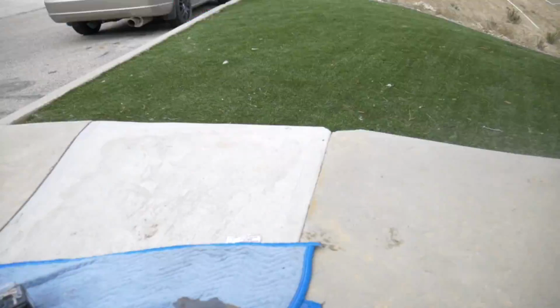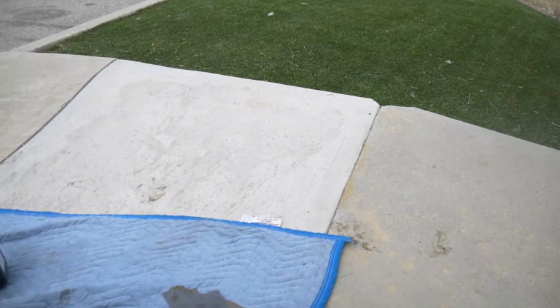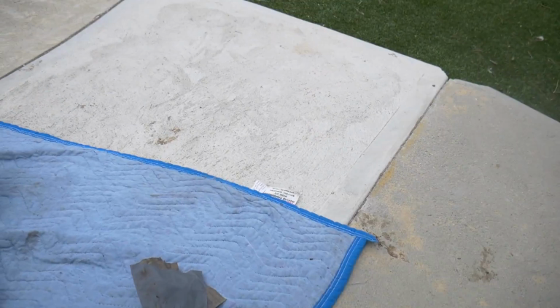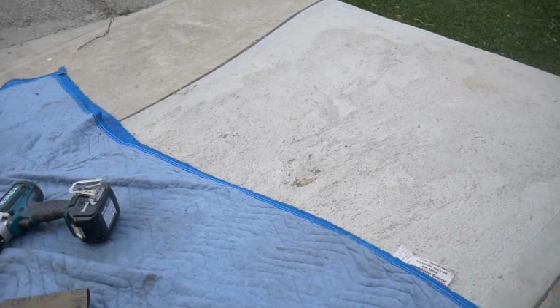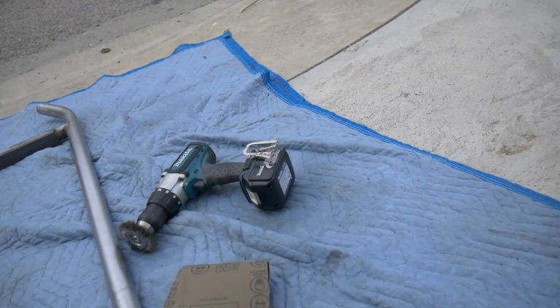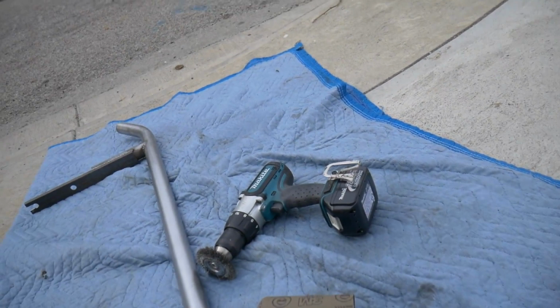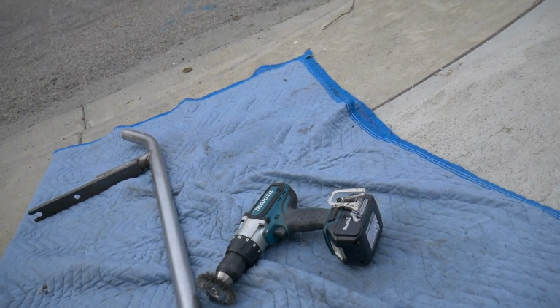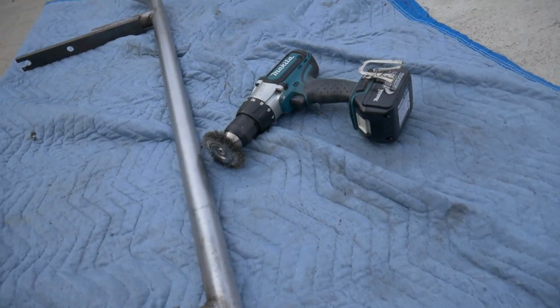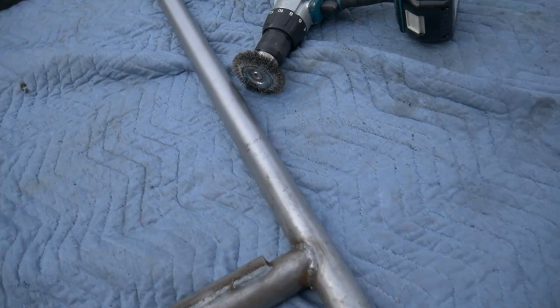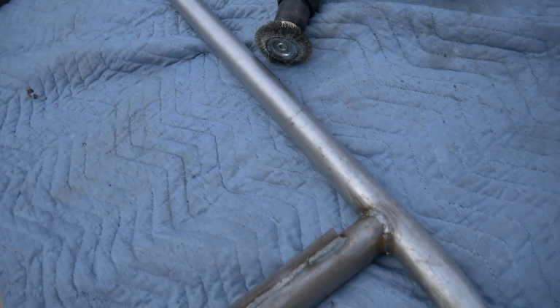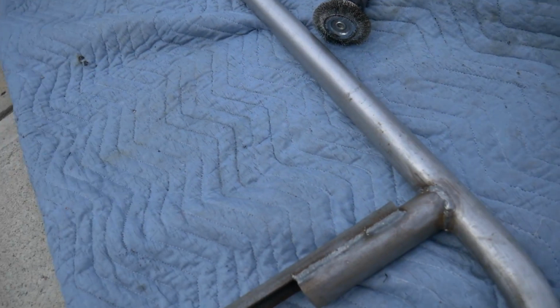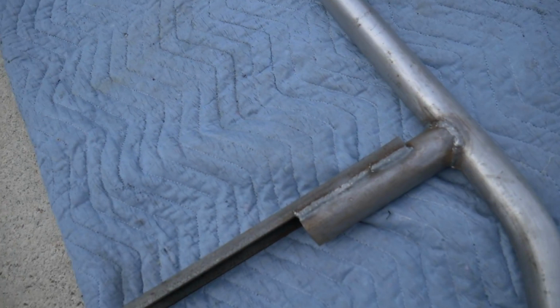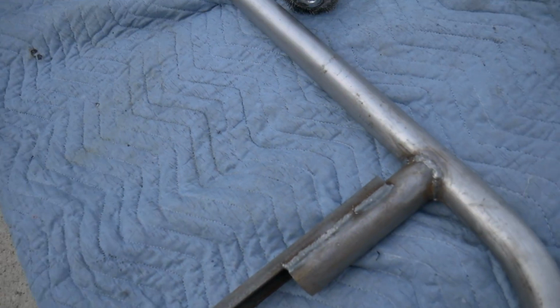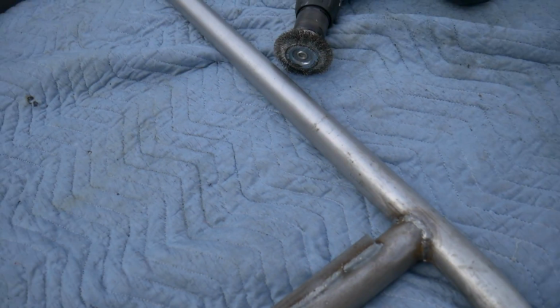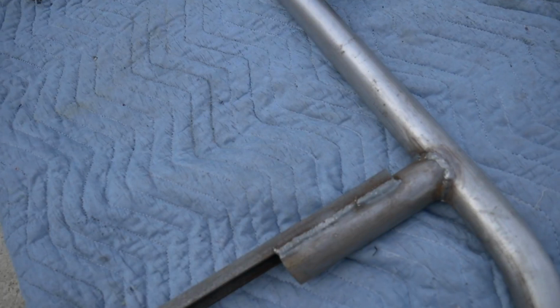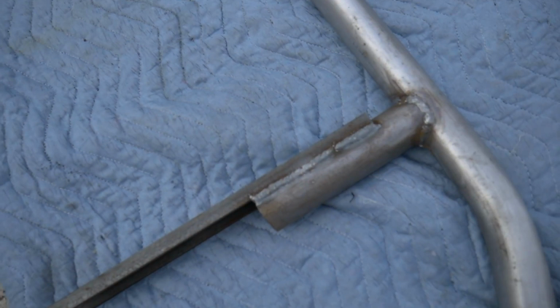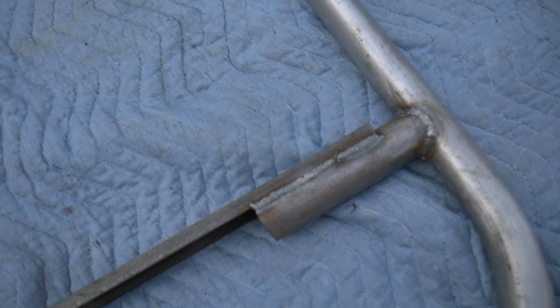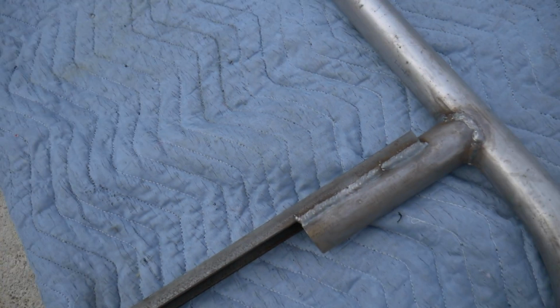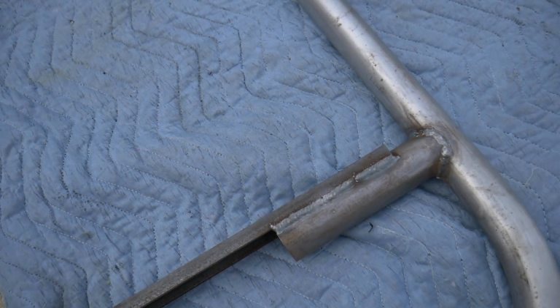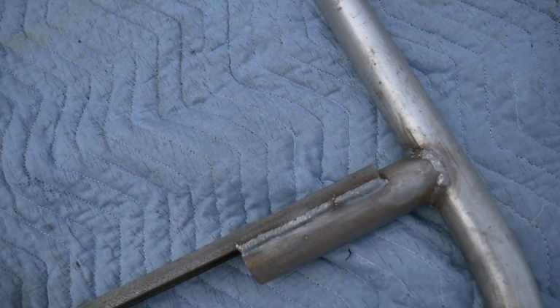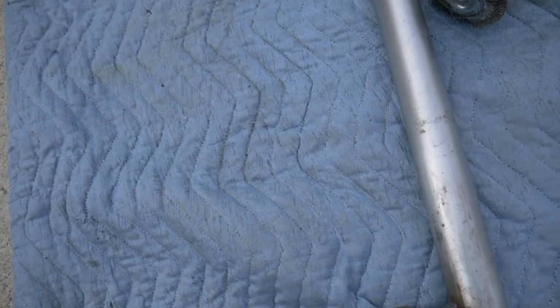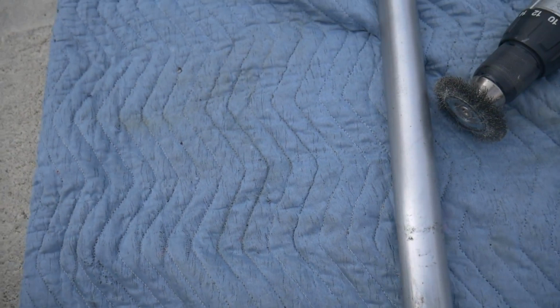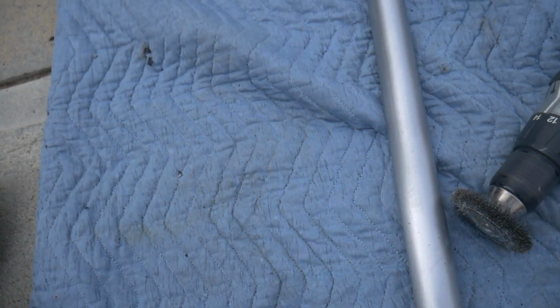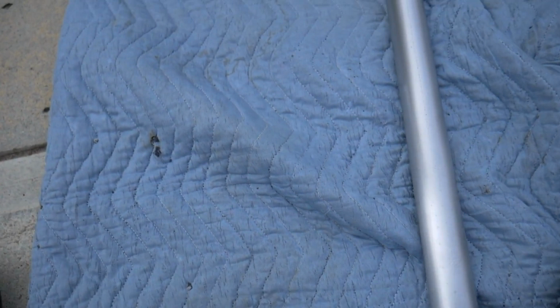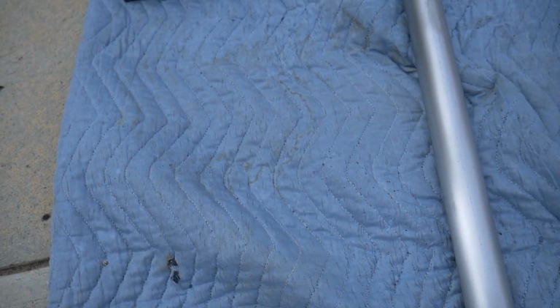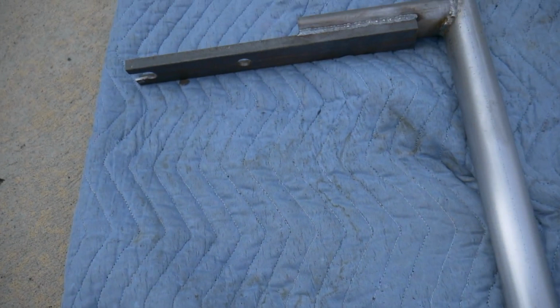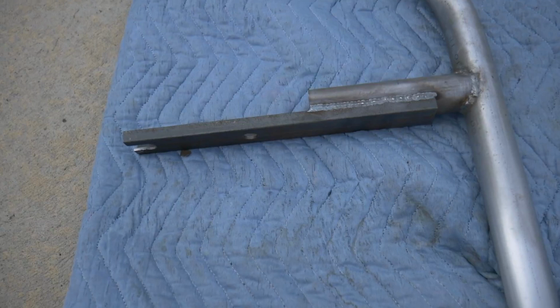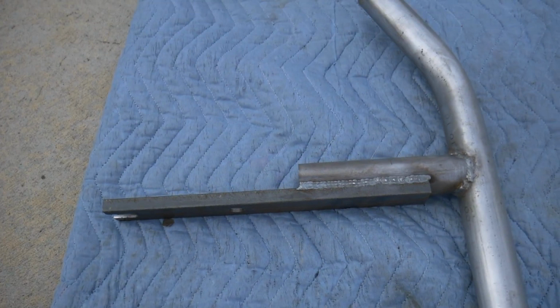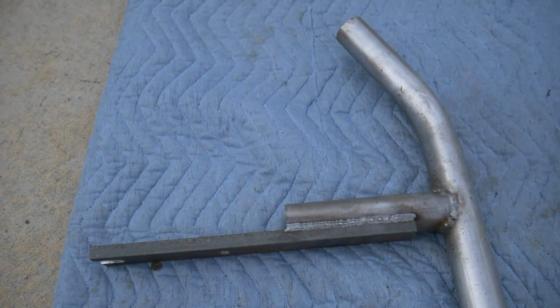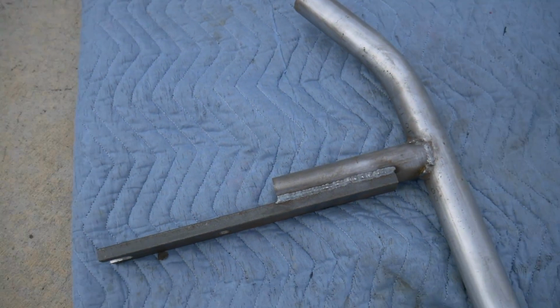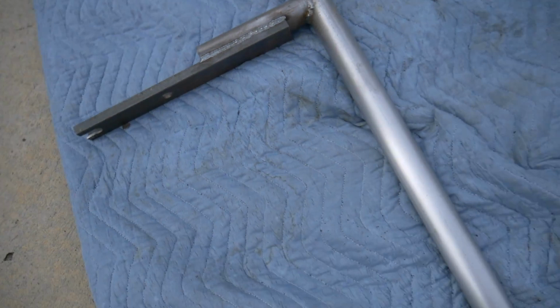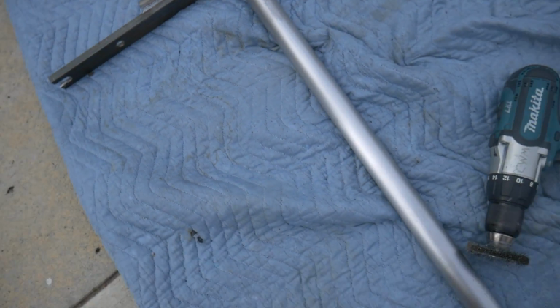I just finished wire wheeling it — I didn't film it — but I ended up hitting it with some sandpaper, 320 grit. It's pretty clean now. Going to do a little bit more touch-up, then start painting.